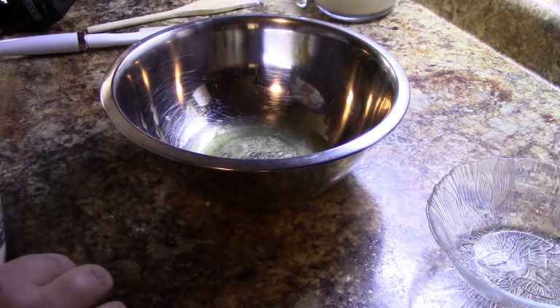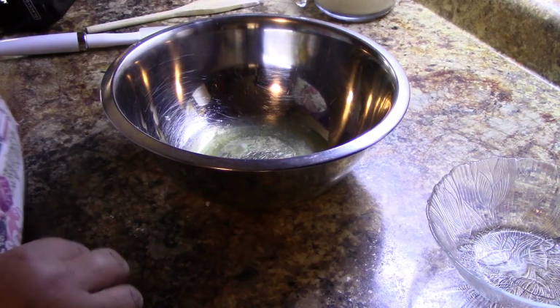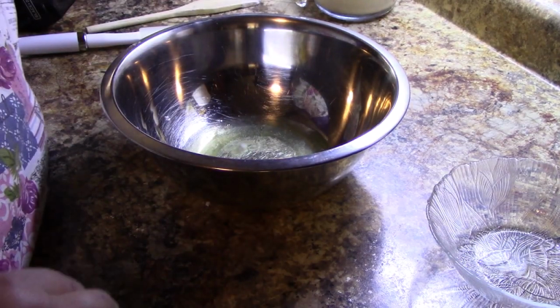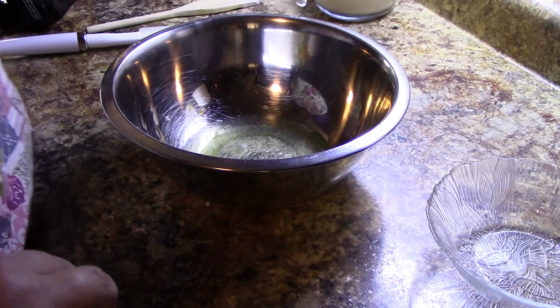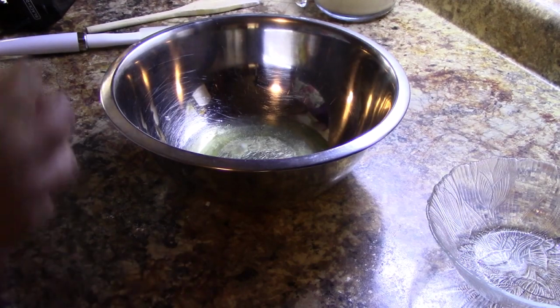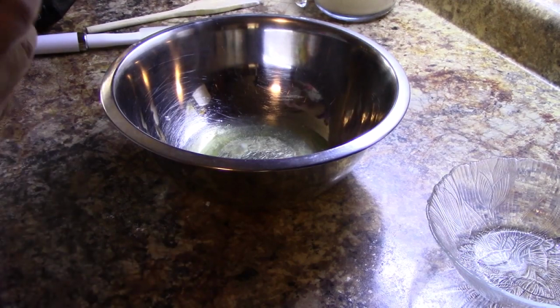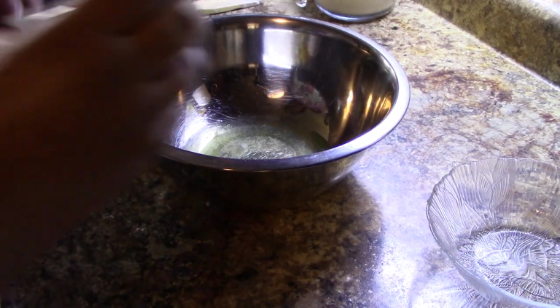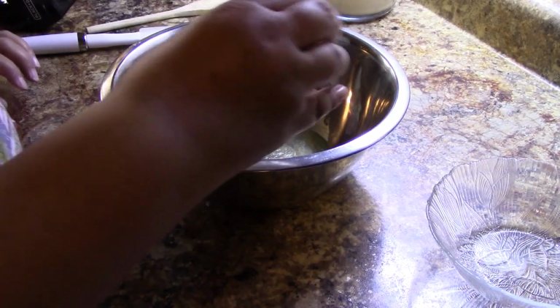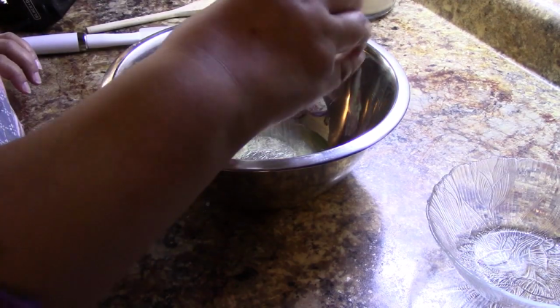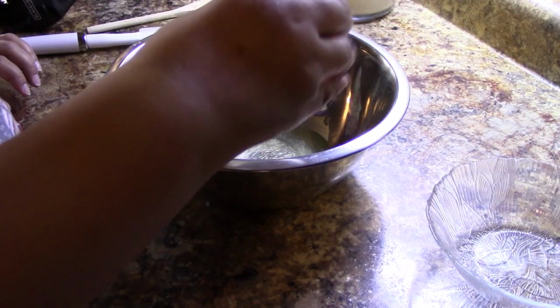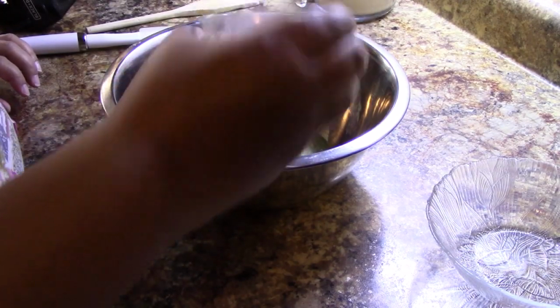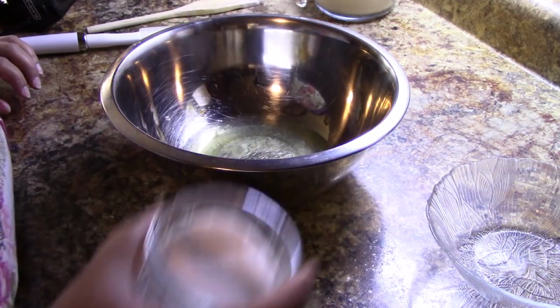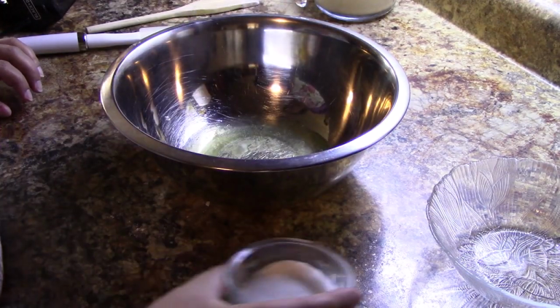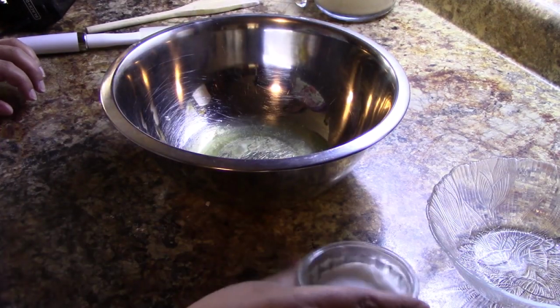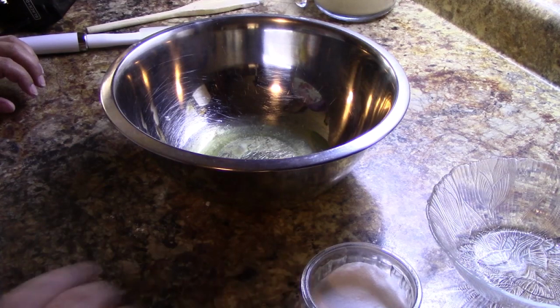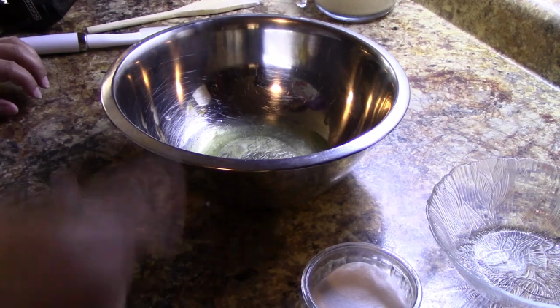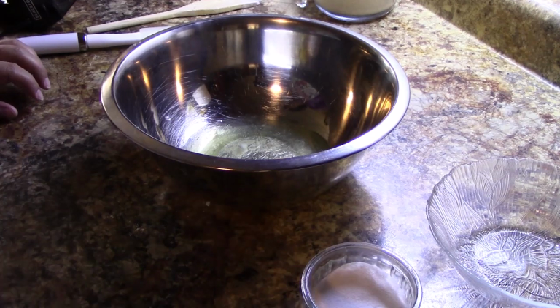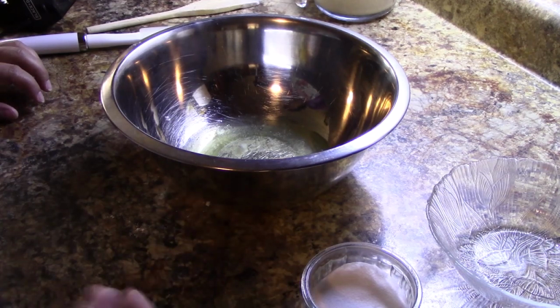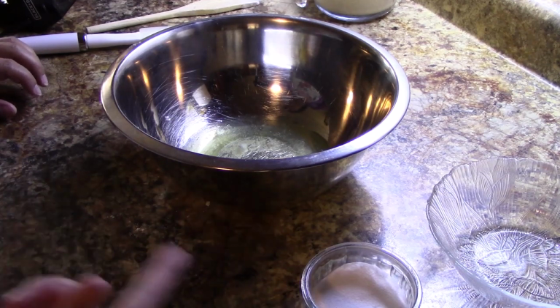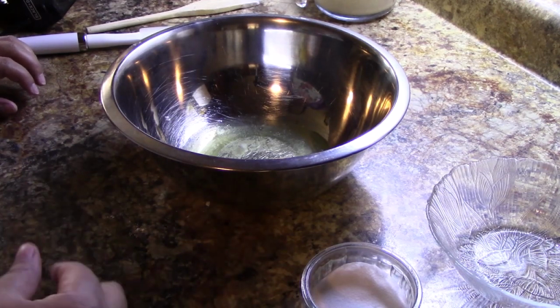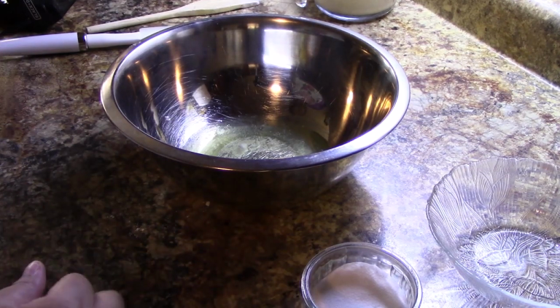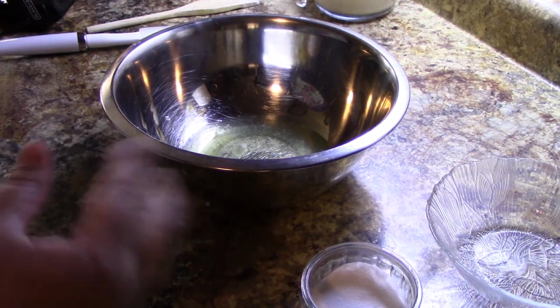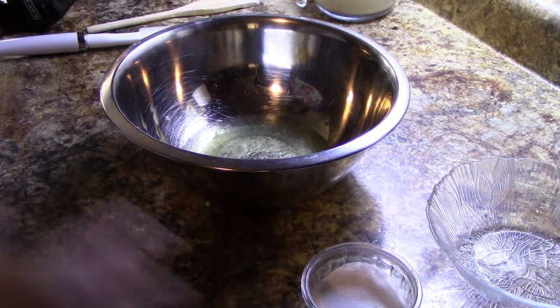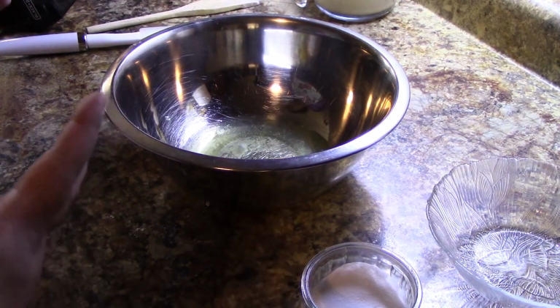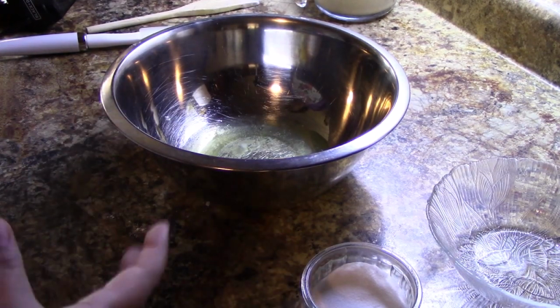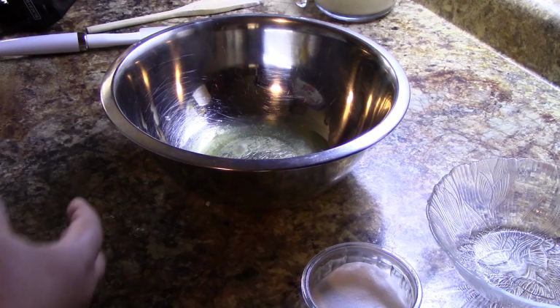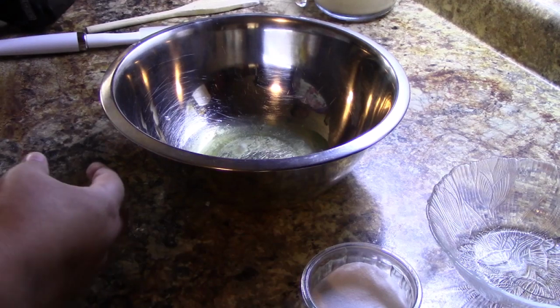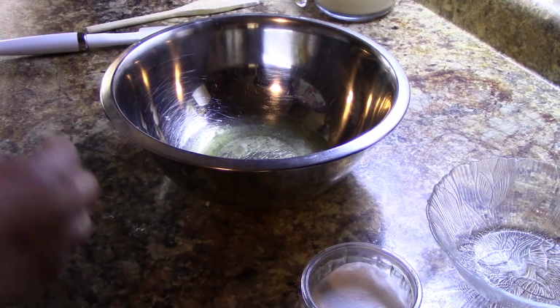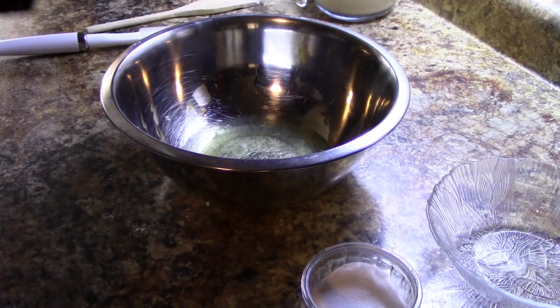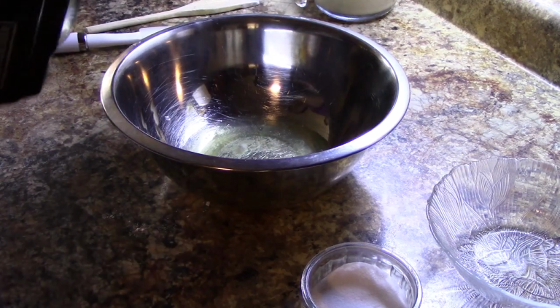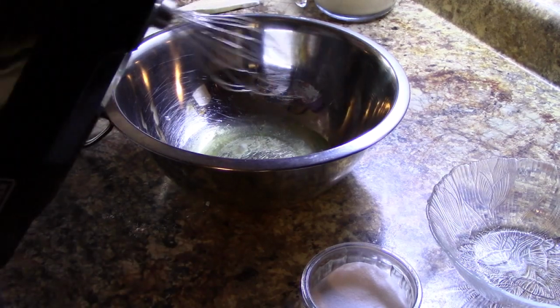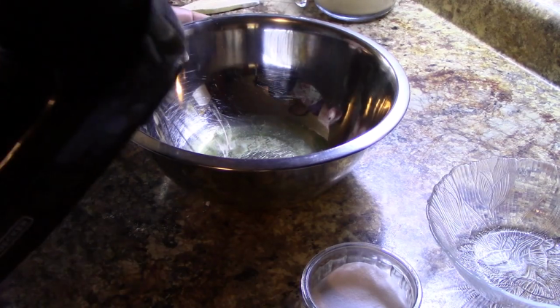I'm making a soufflé today, so I'm going to add just a small sprinkle of sugar to start with. We're going to add our sugar in stages — that's another tip if your recipe calls for sugar. Let me go ahead and whip this up.